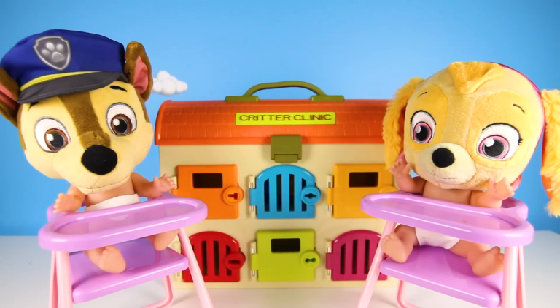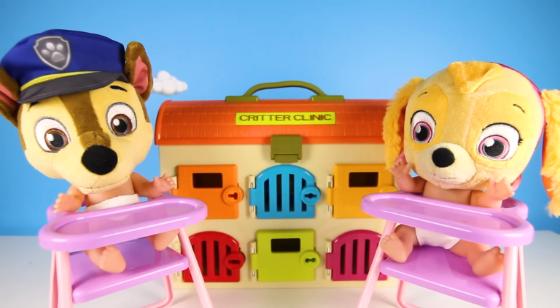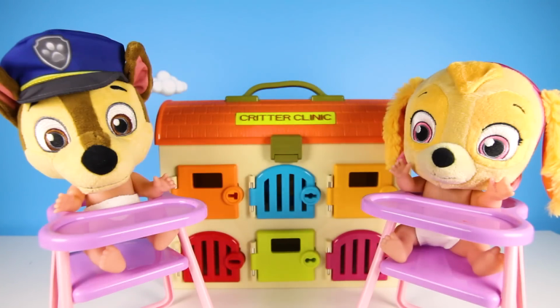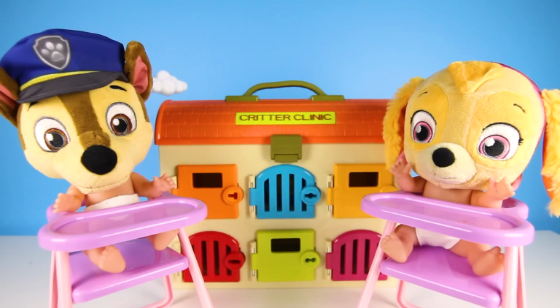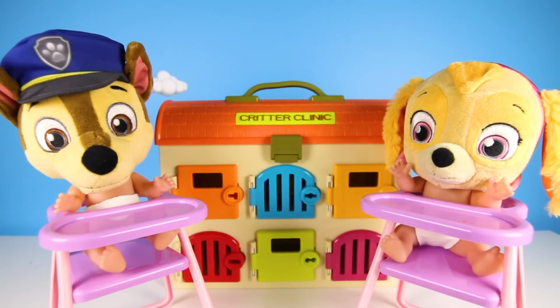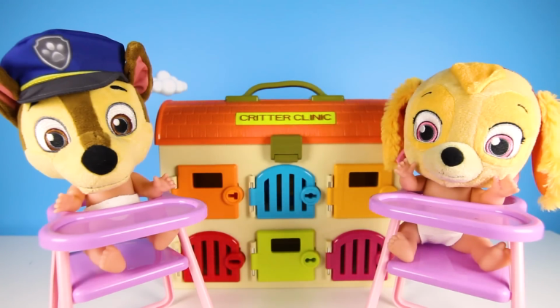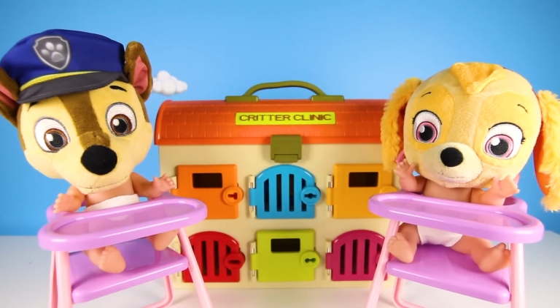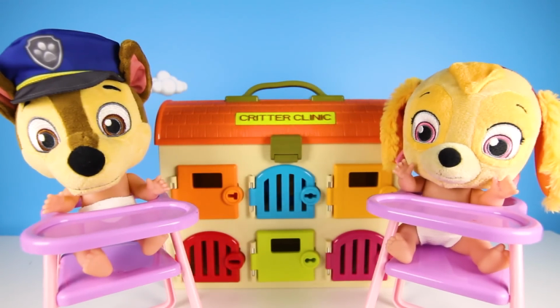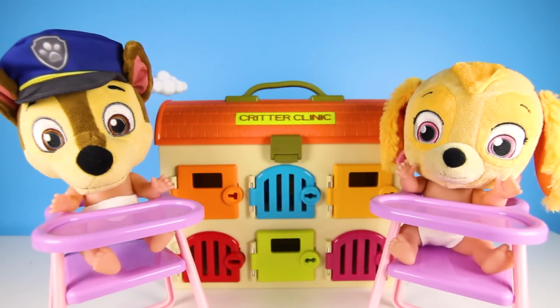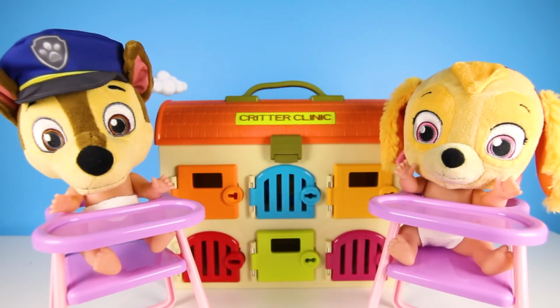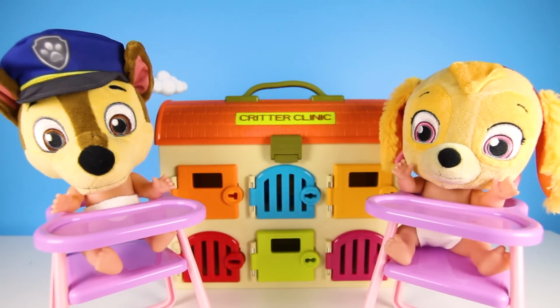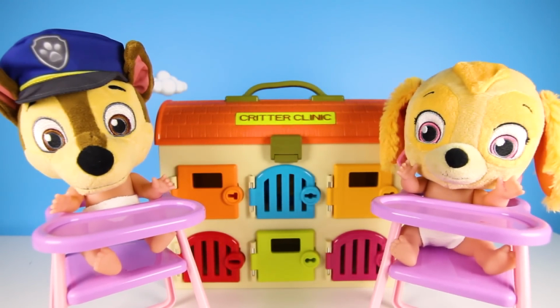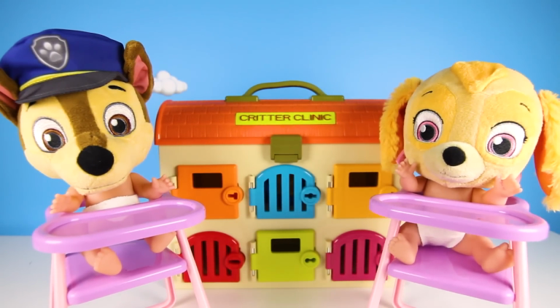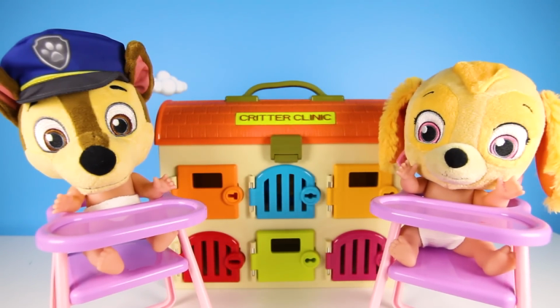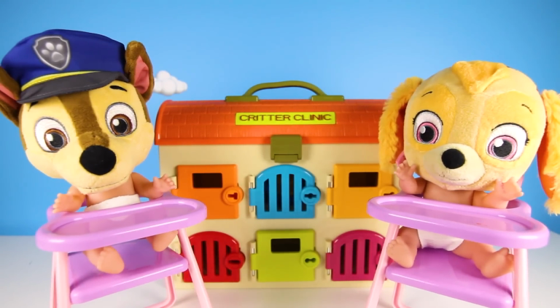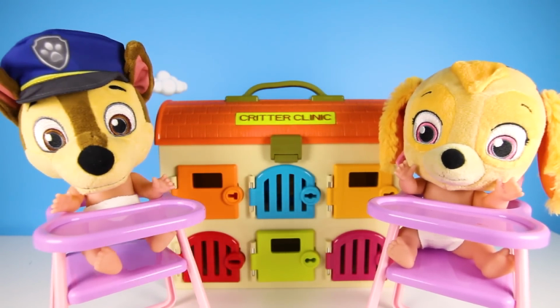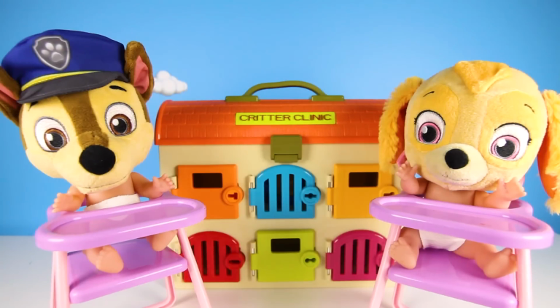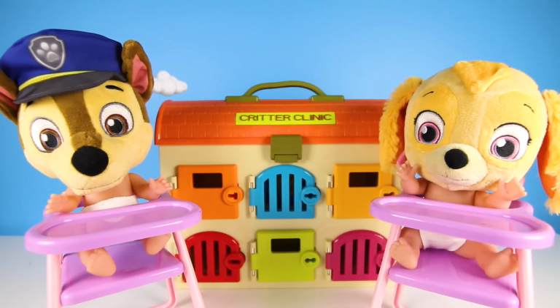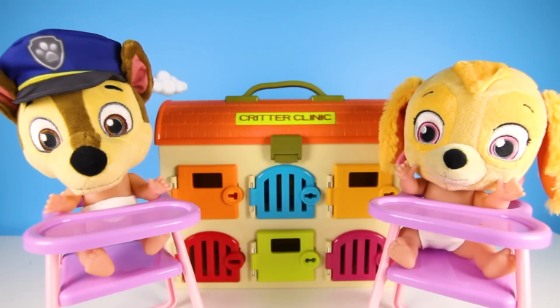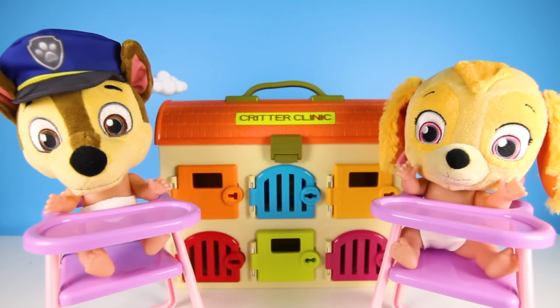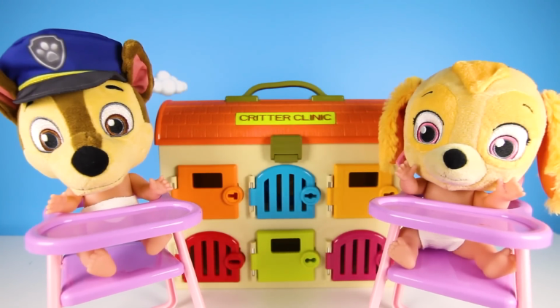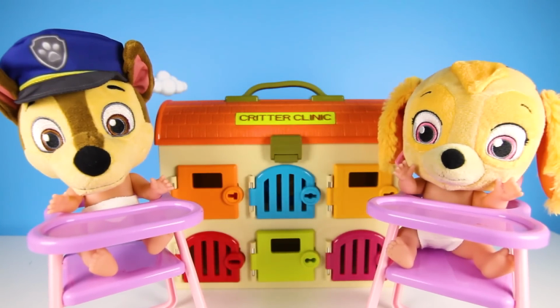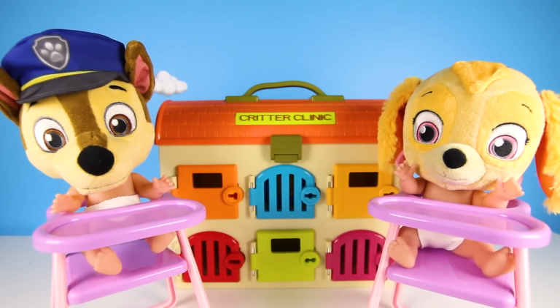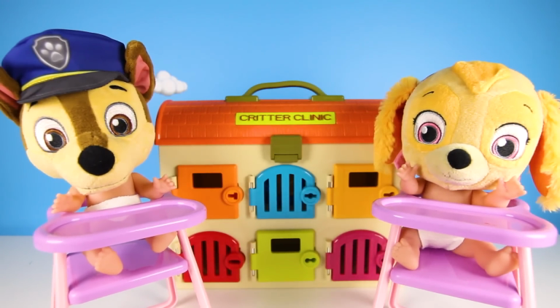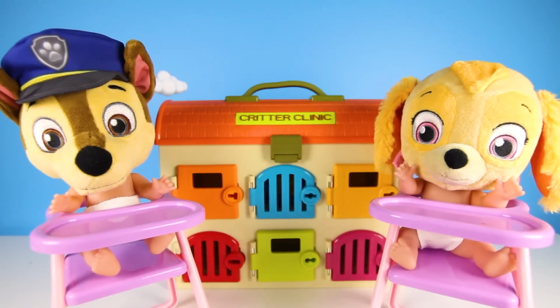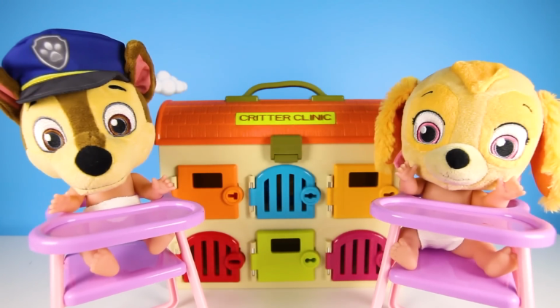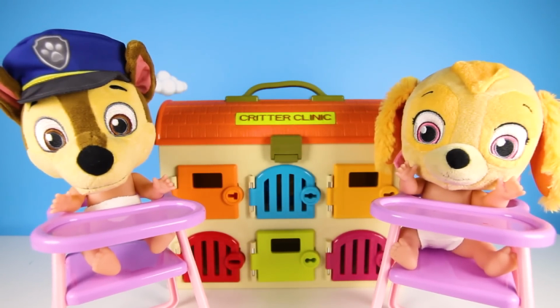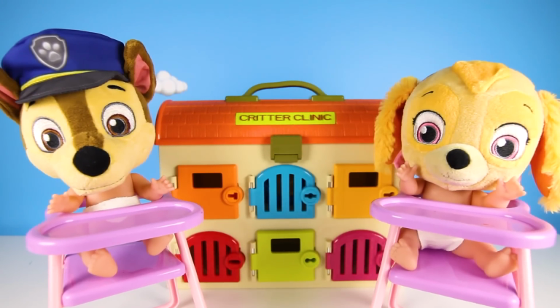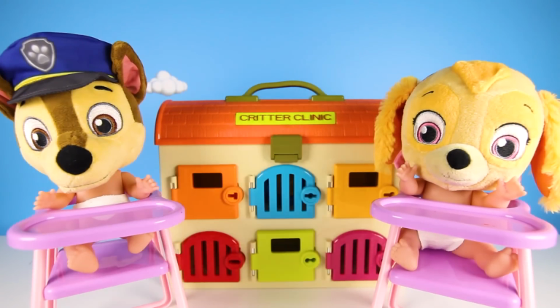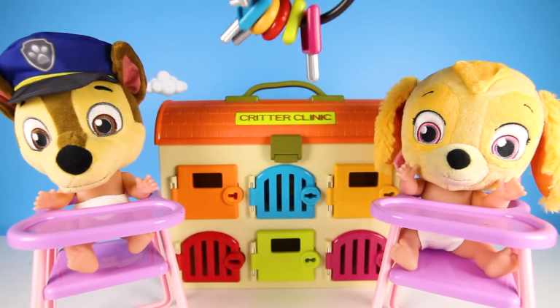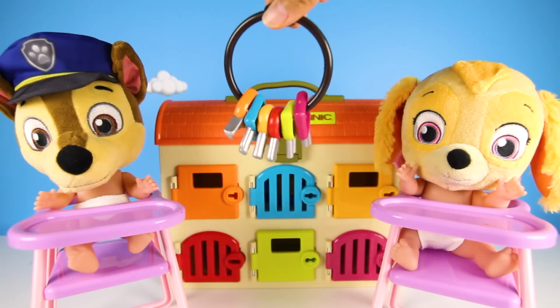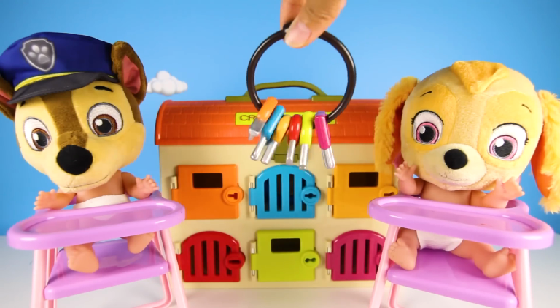That's all the colors you were supposed to study! Now it's time for your big test! I hope you remembered everything! Yay, a test! I'm so ready! OK Skye, you're first!